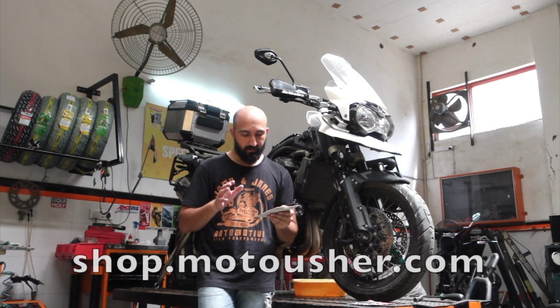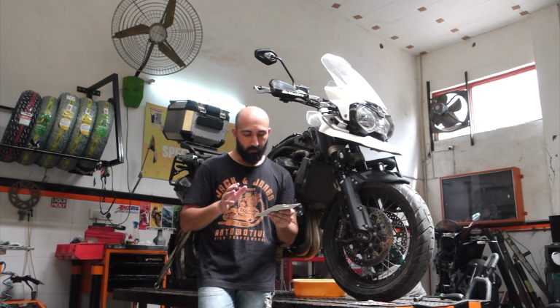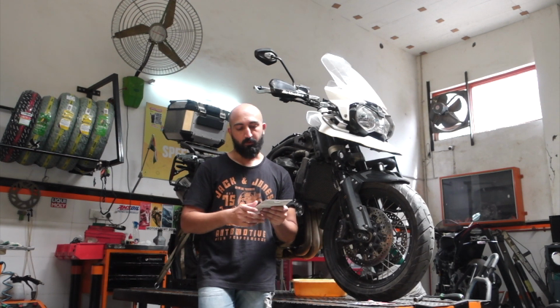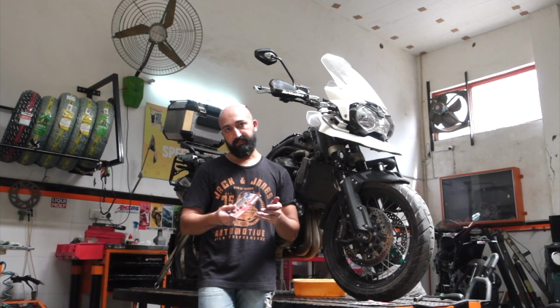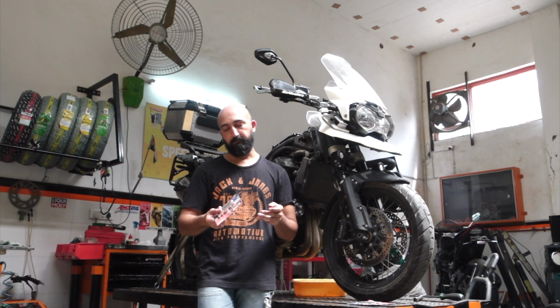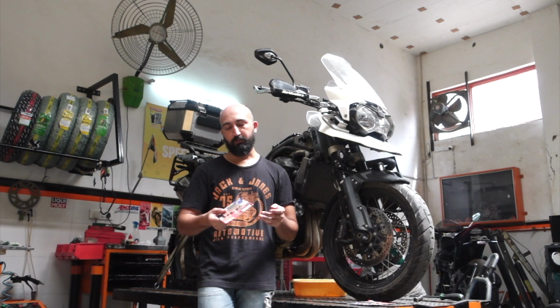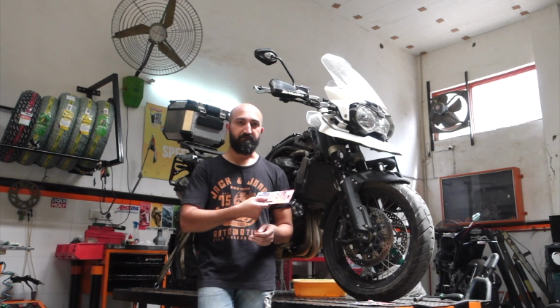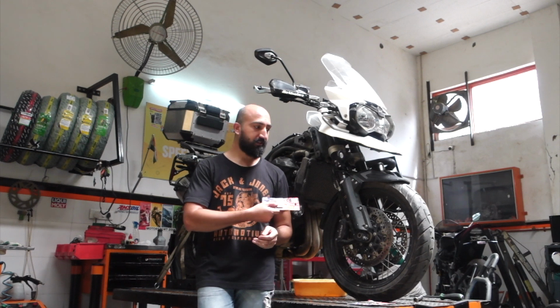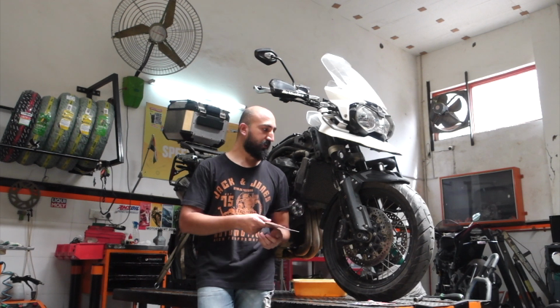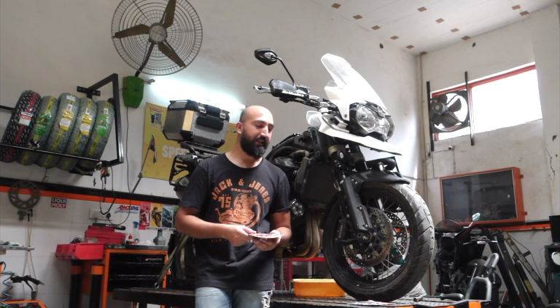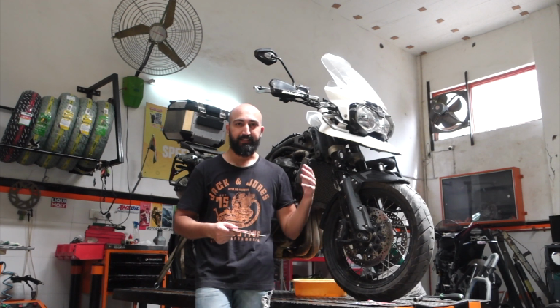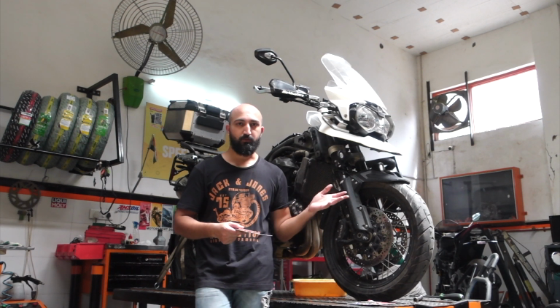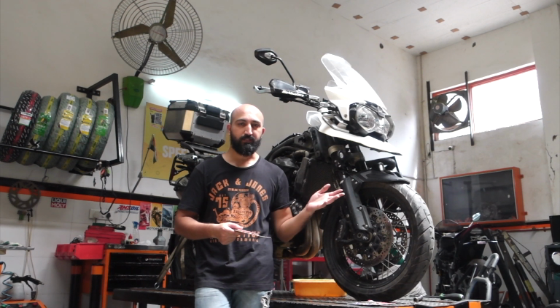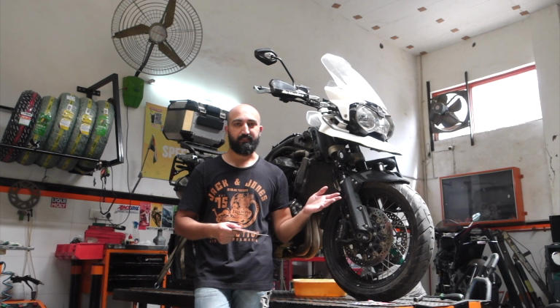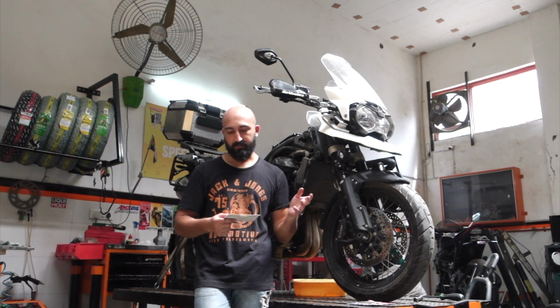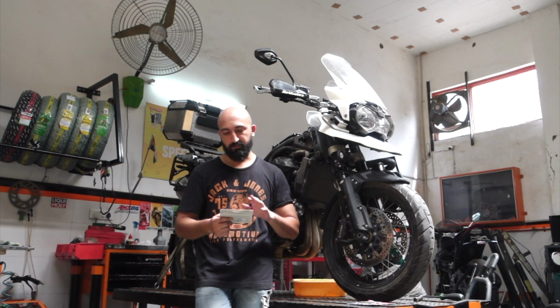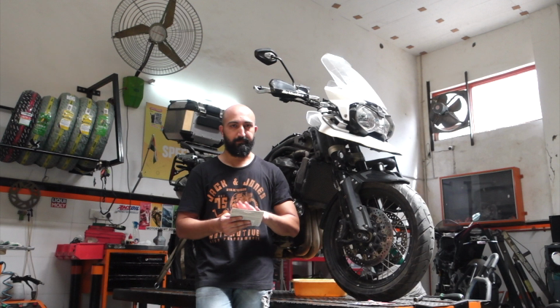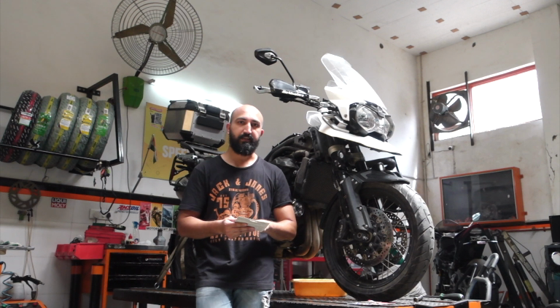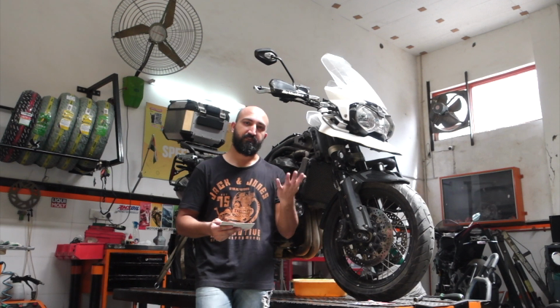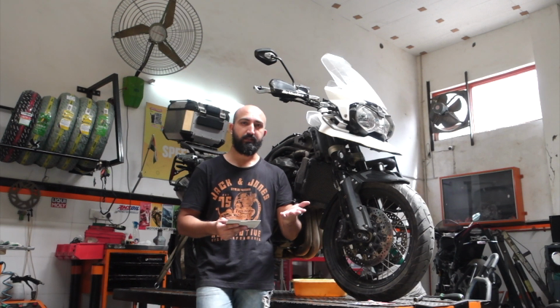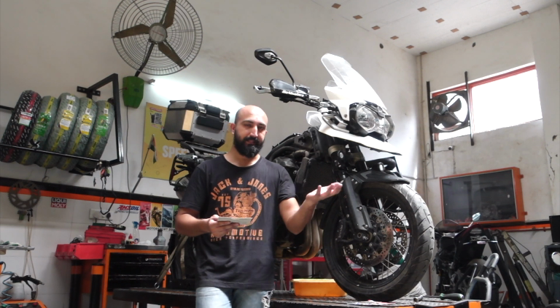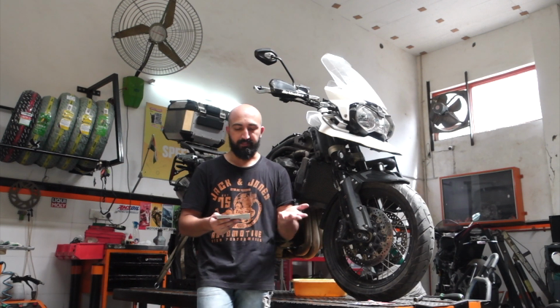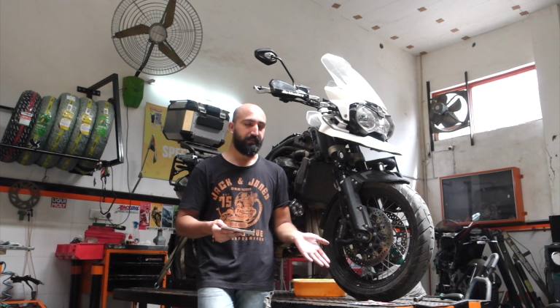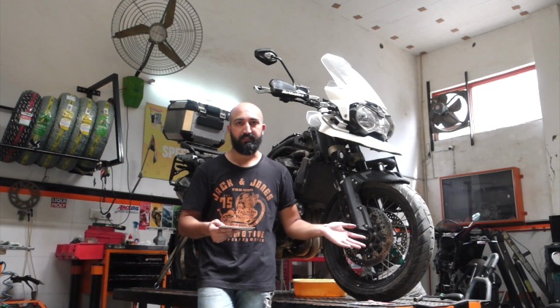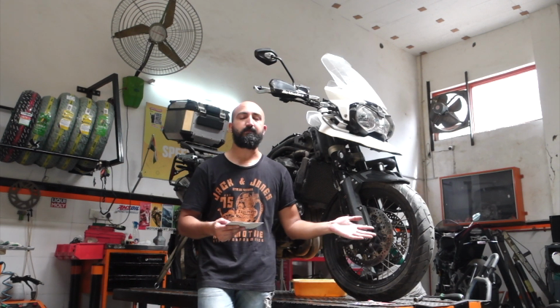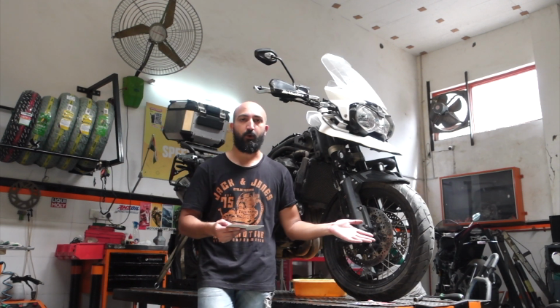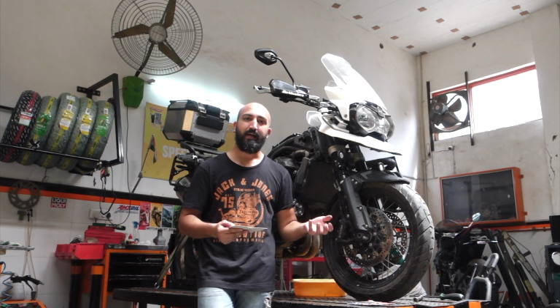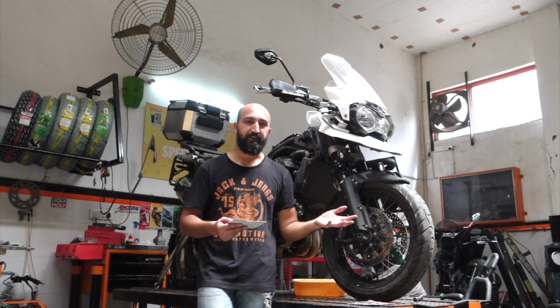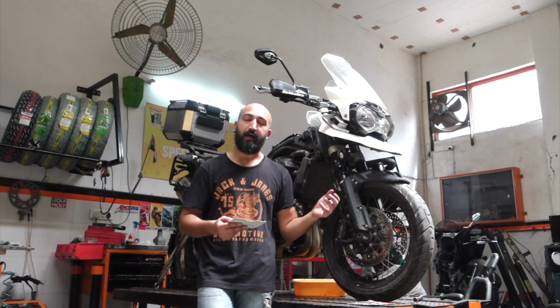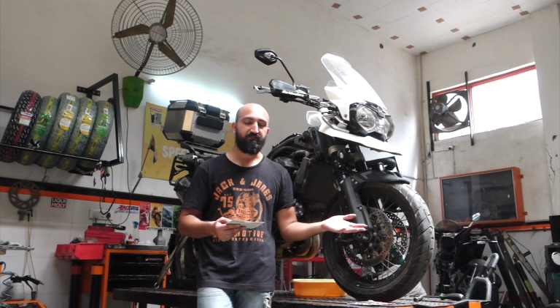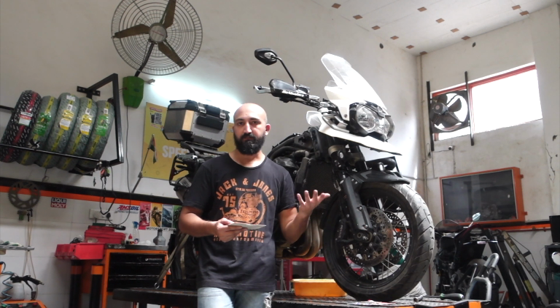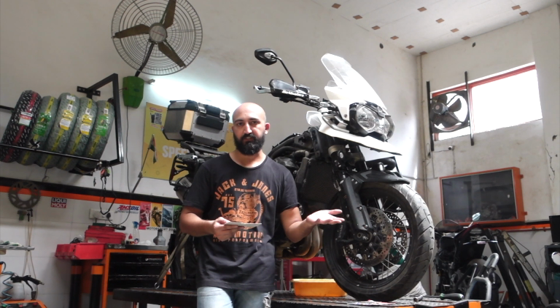Moto Usher told me they got to know that I have bought this motorcycle and I am planning to service it. So they said why don't you try EVC and you can review it, and they sent me this unit along with the Maxima engine oil and an oil filter free of charge.